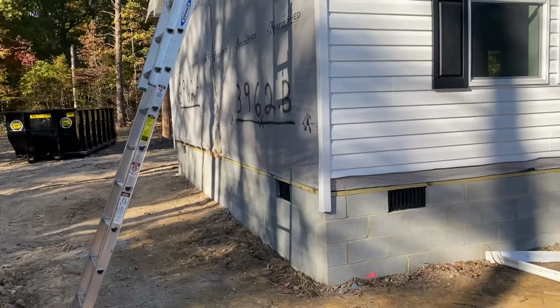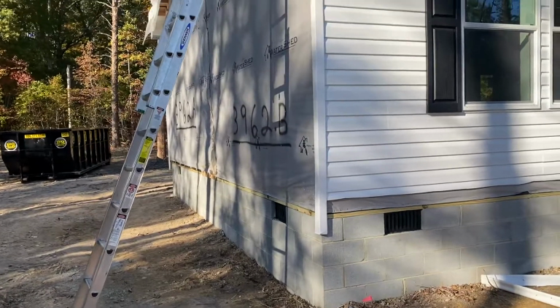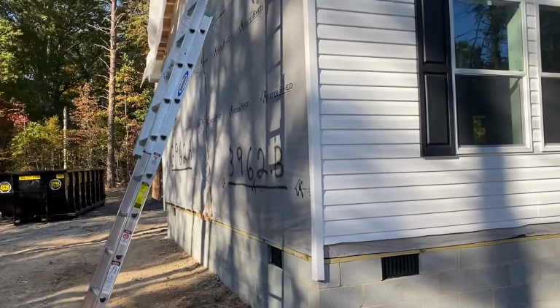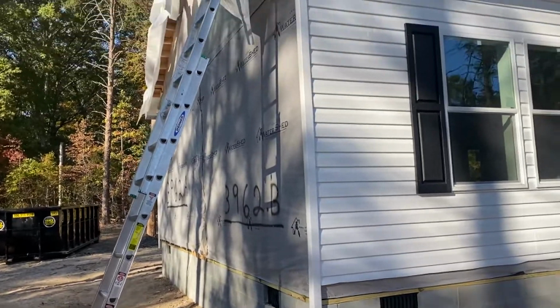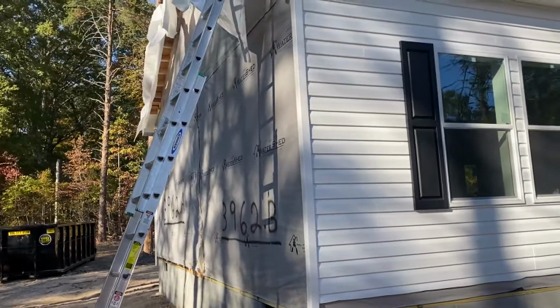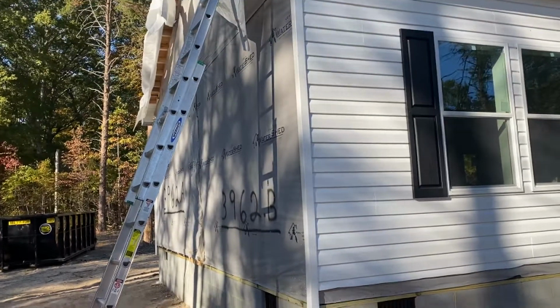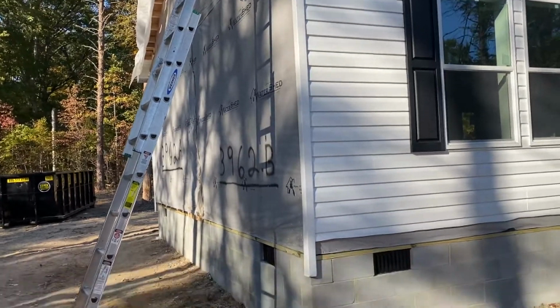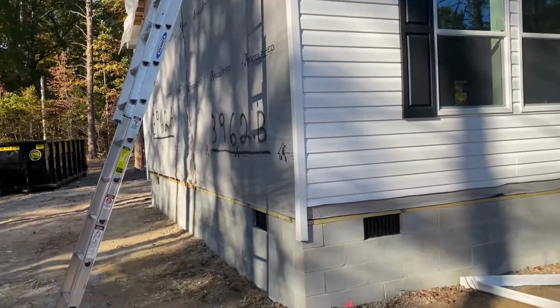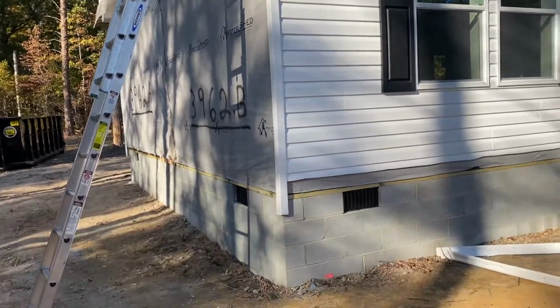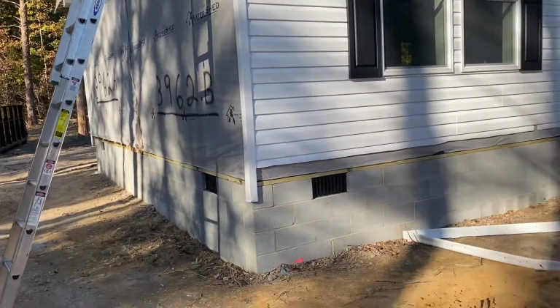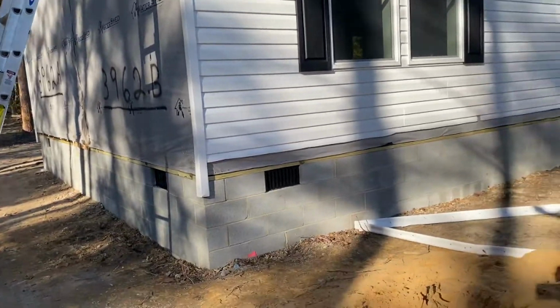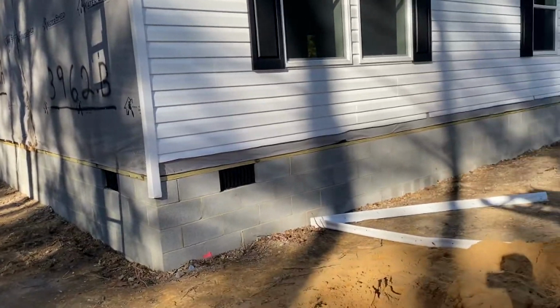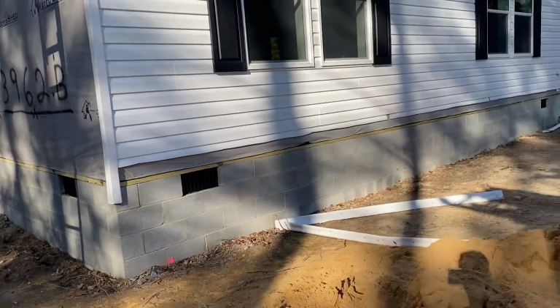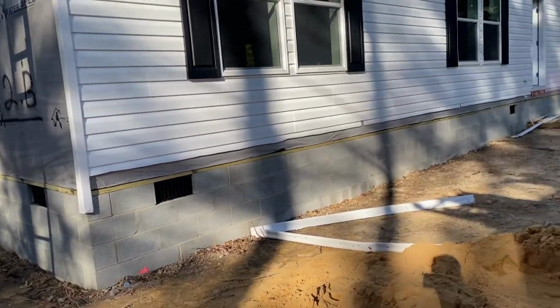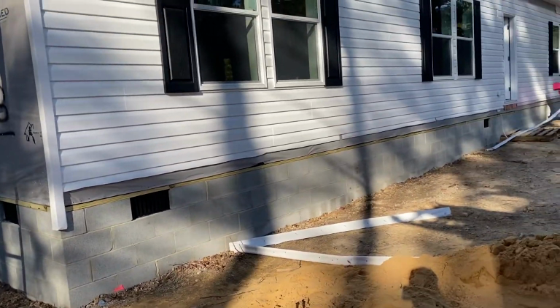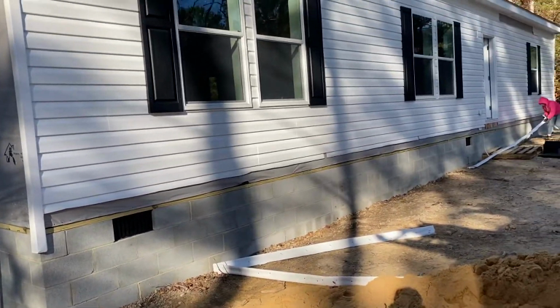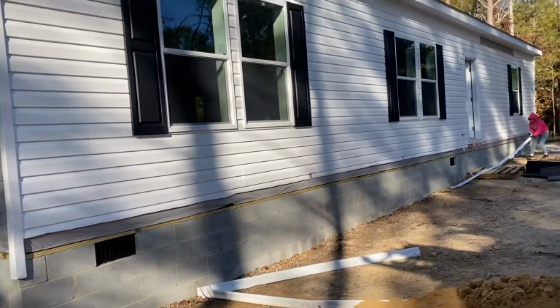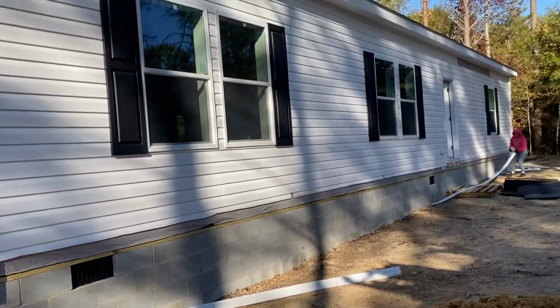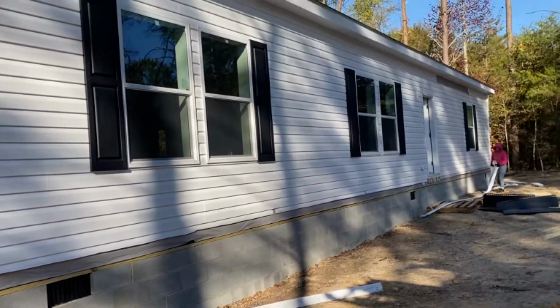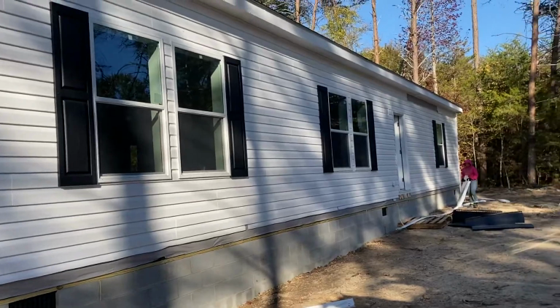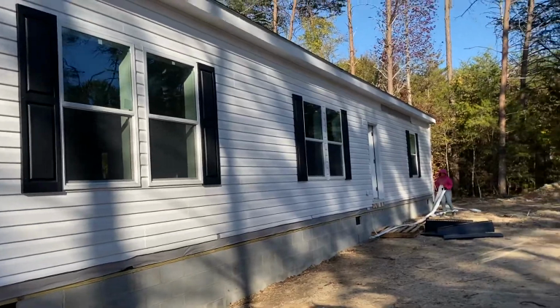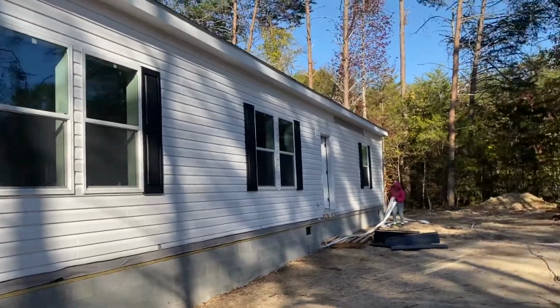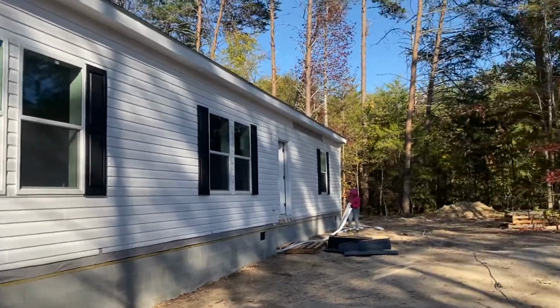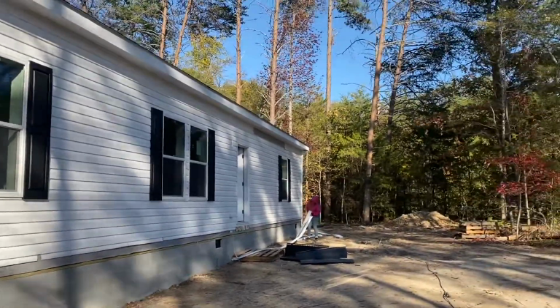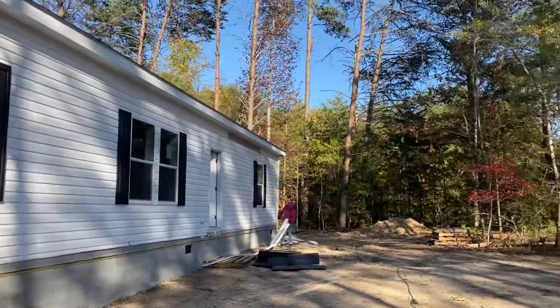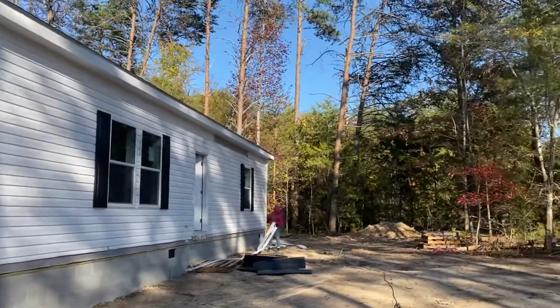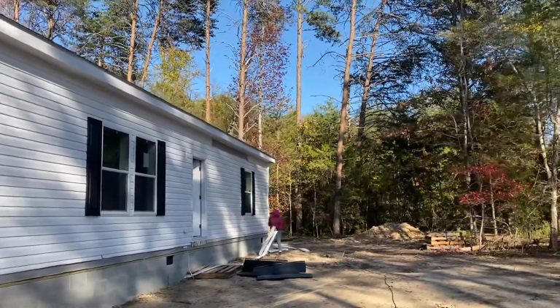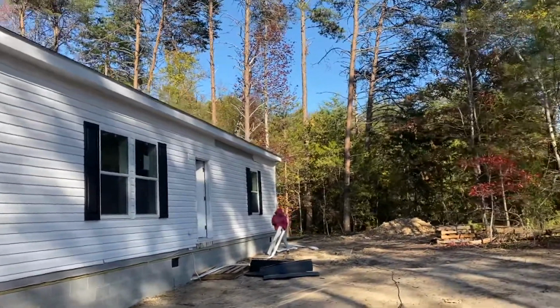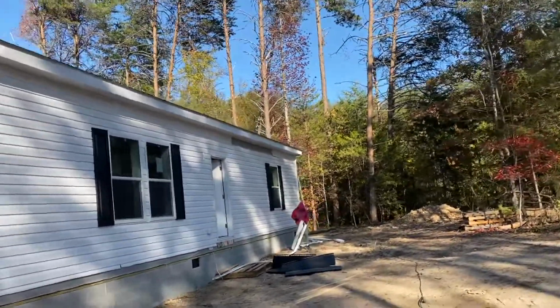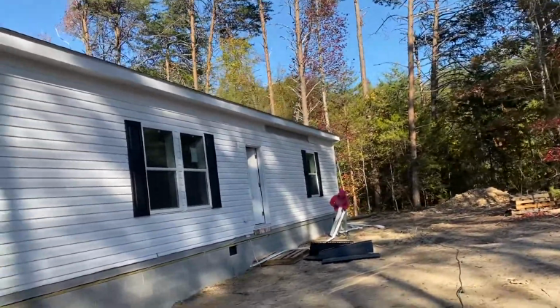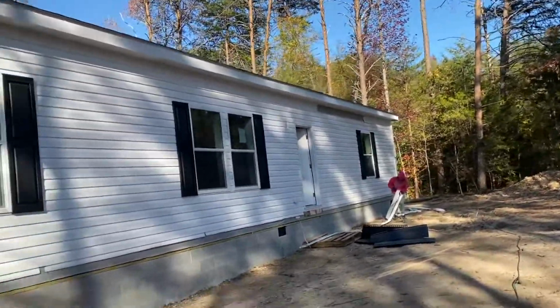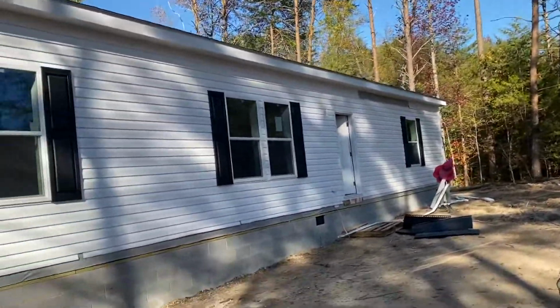So in 7 days, we had this foundation built up, we set the house, and now we're working on getting it all put together.